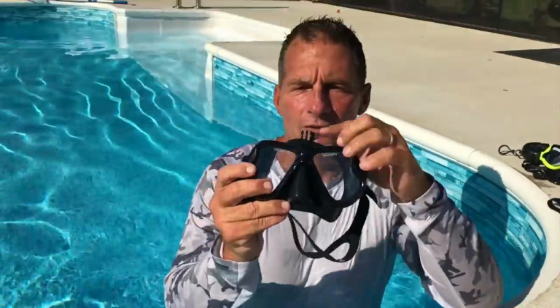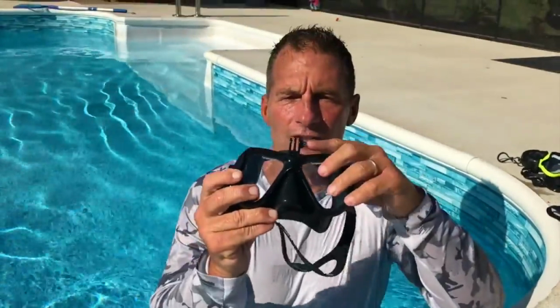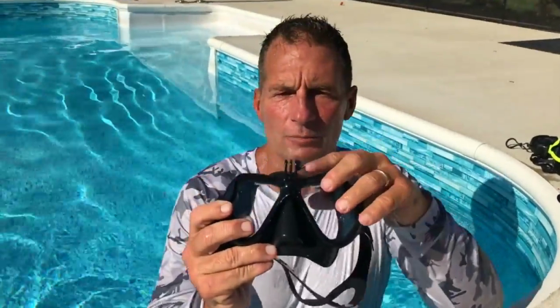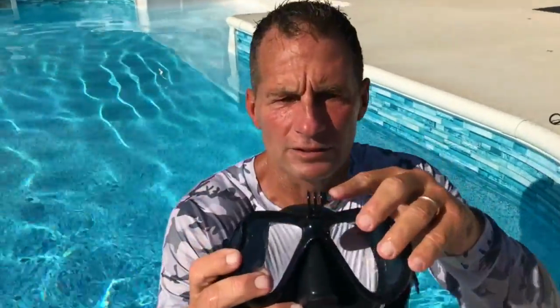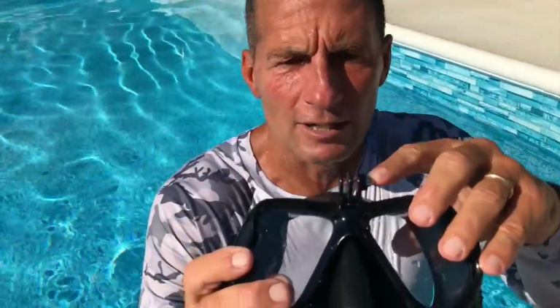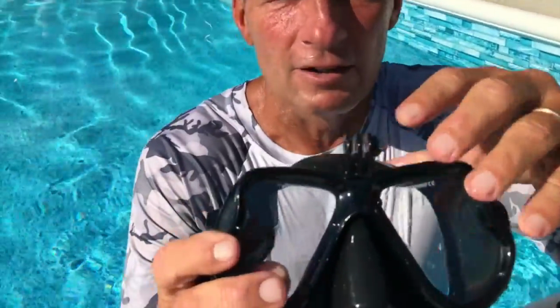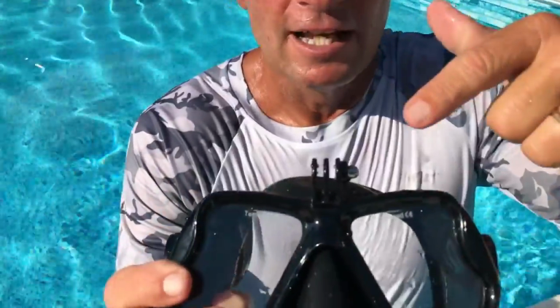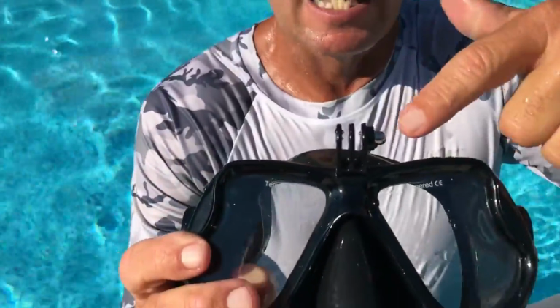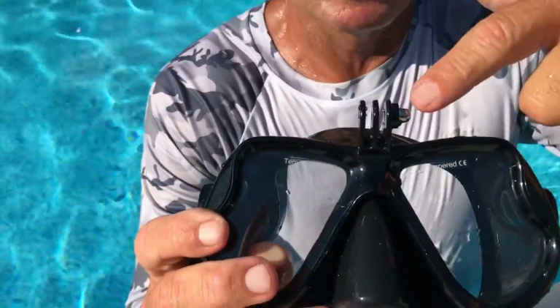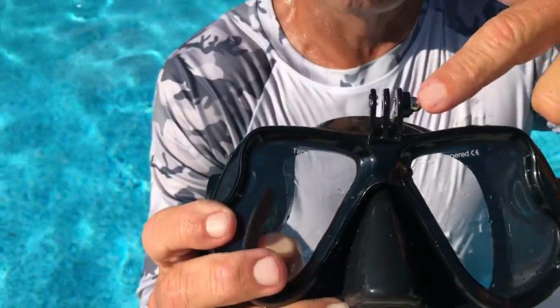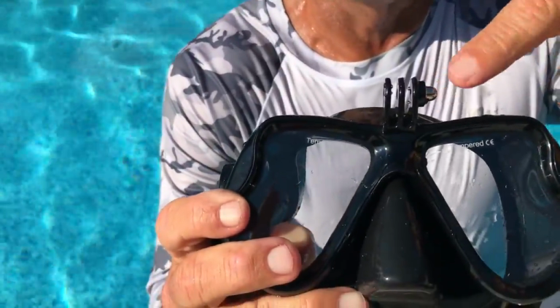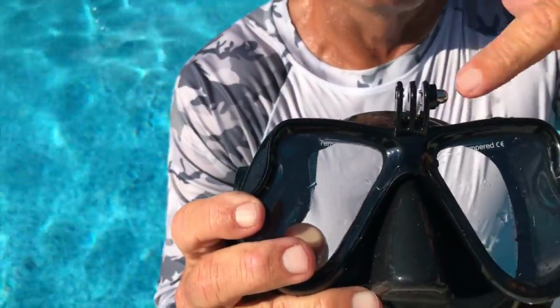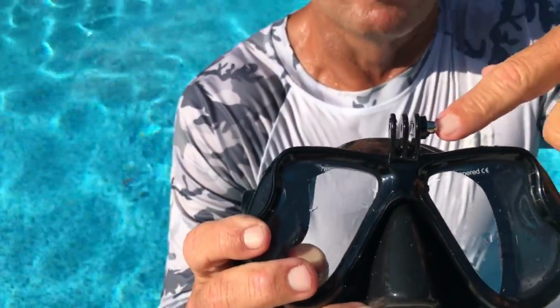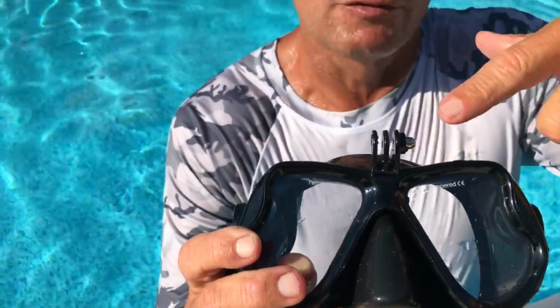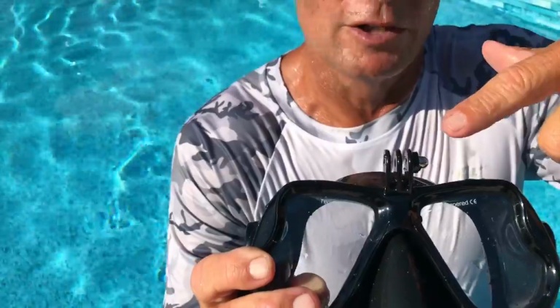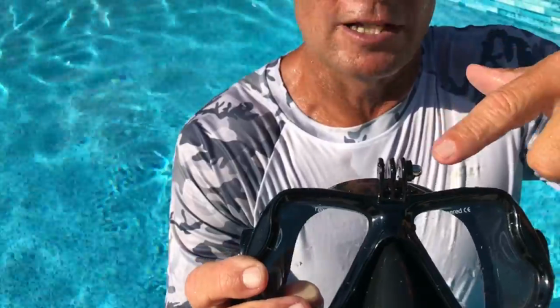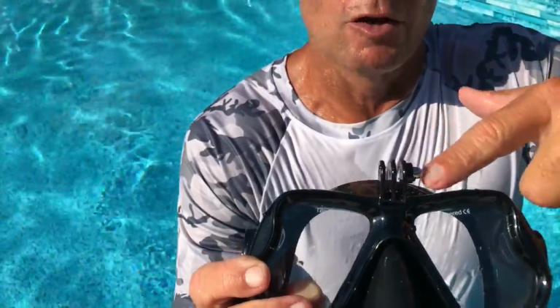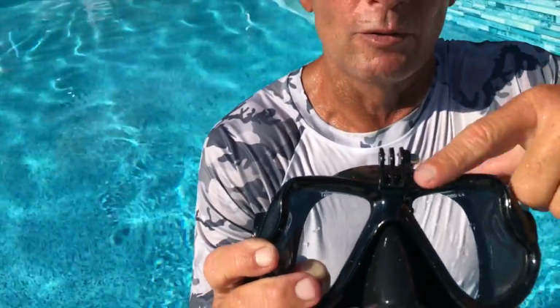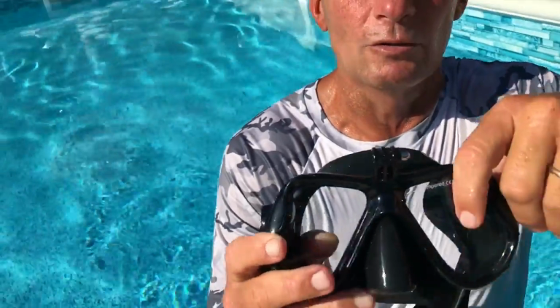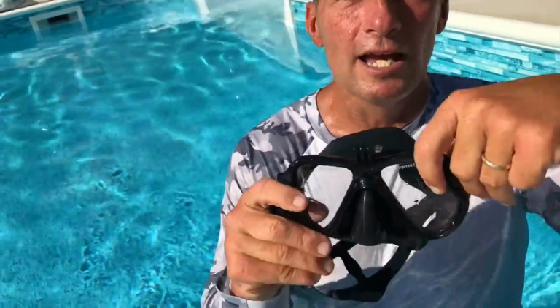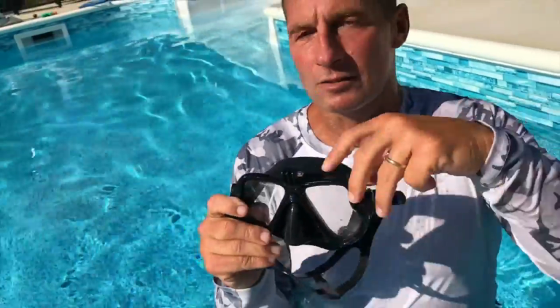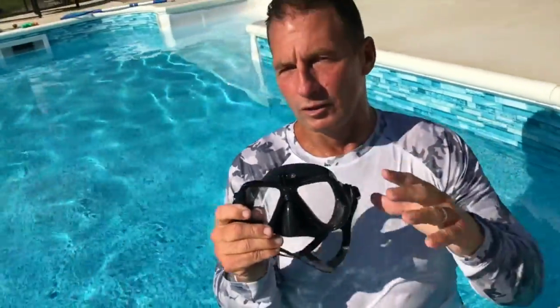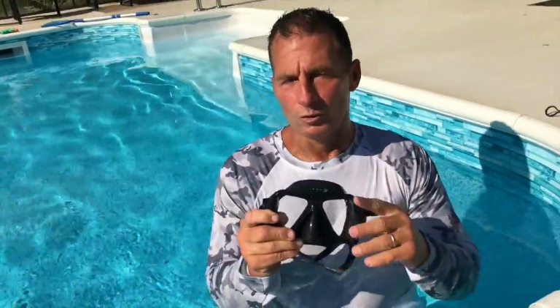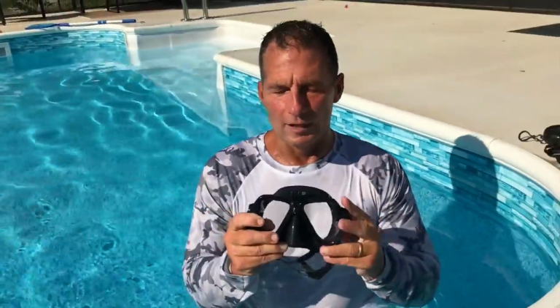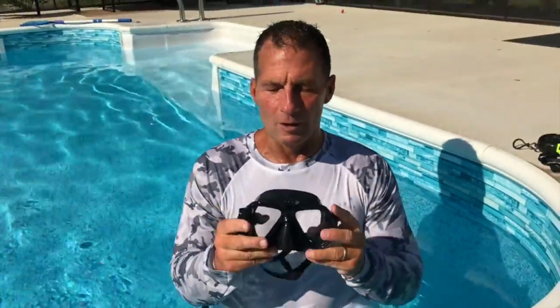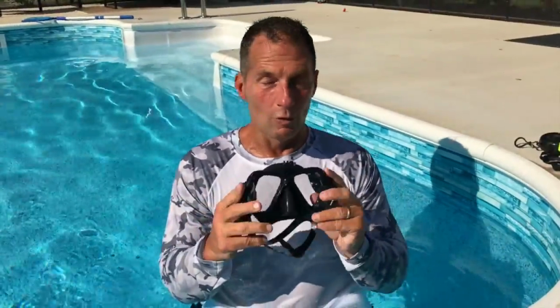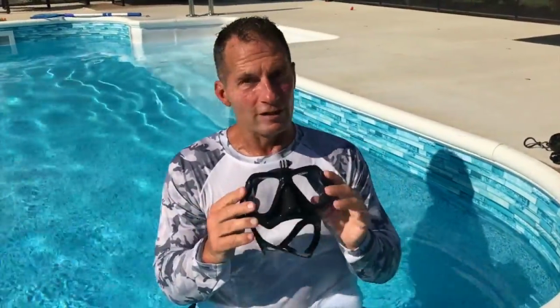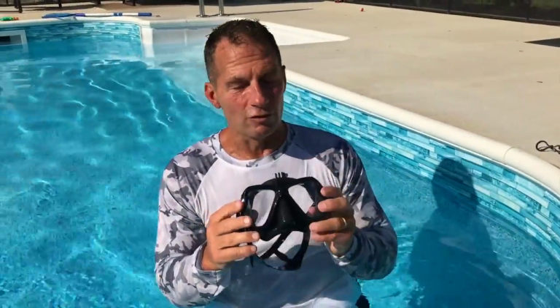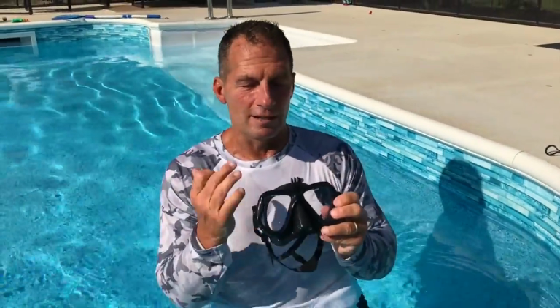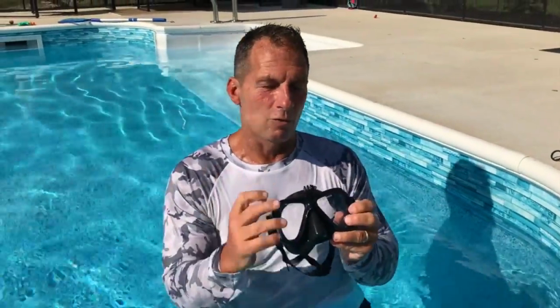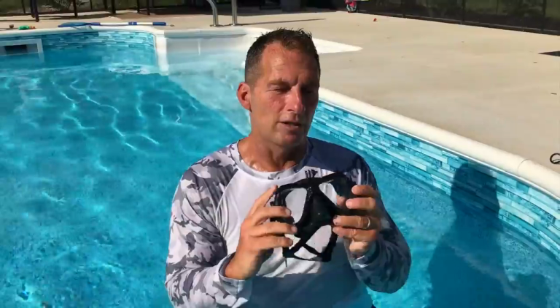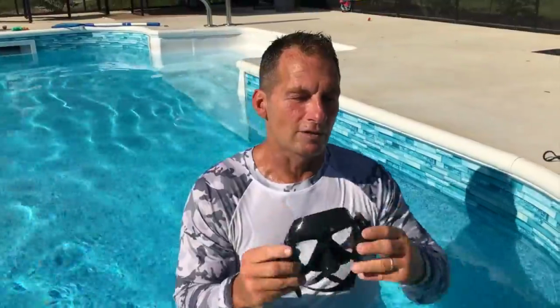The other thing too — I don't know if you can see this, but it actually has a mount for GoPro. So if you wanted to take your GoPro with you and get some really cool underwater footage recorded, it's awesome.